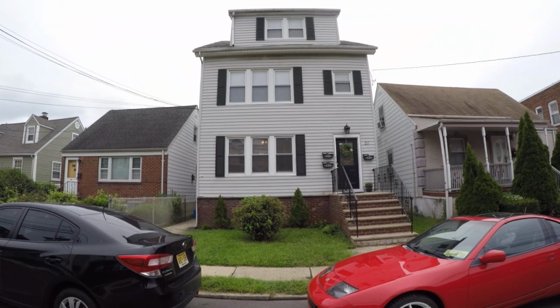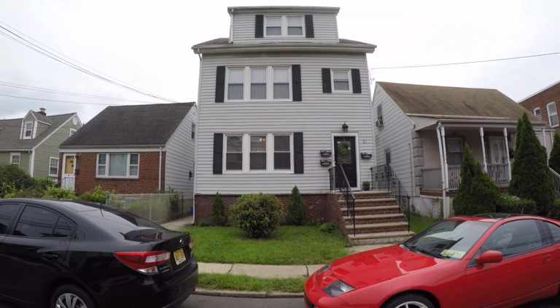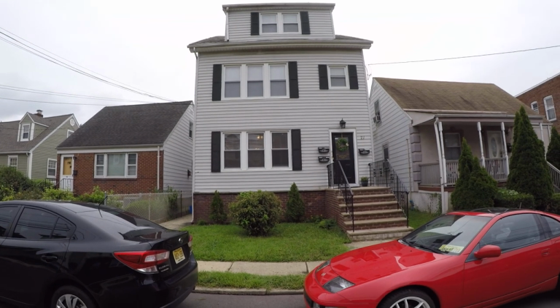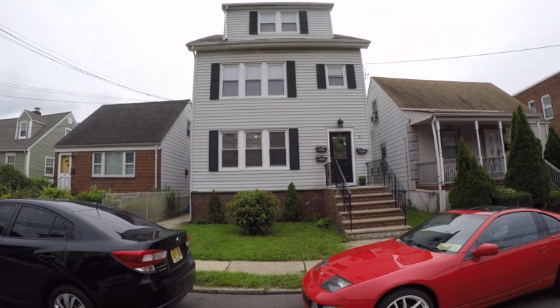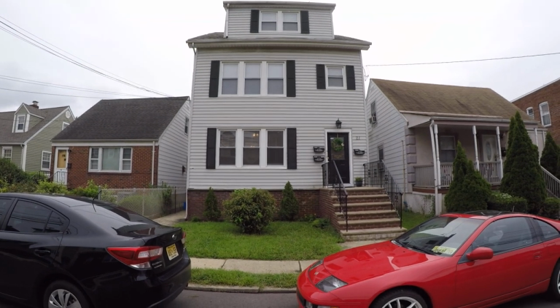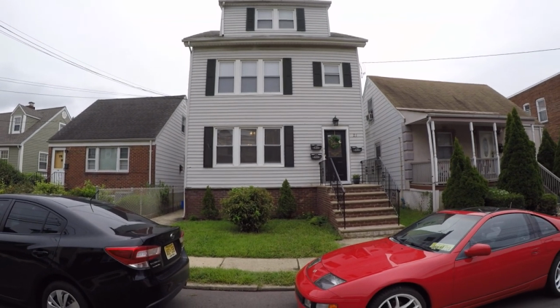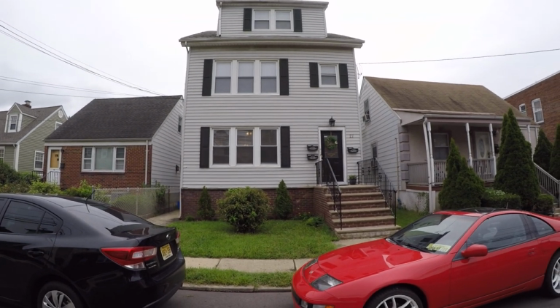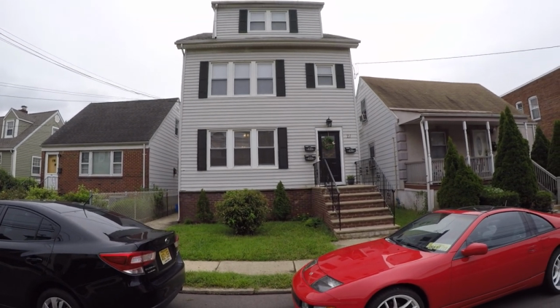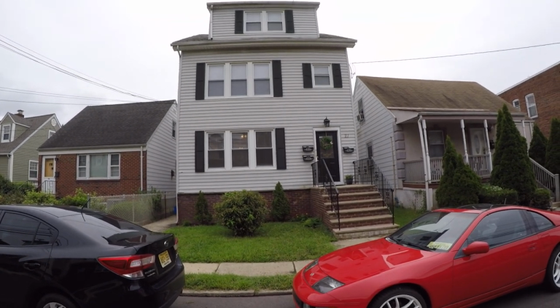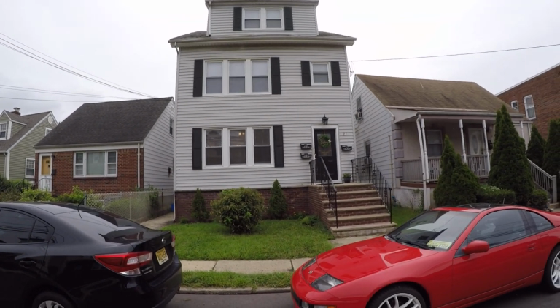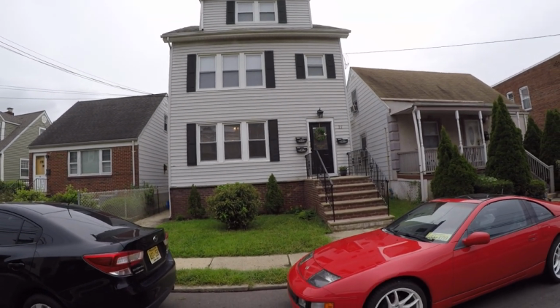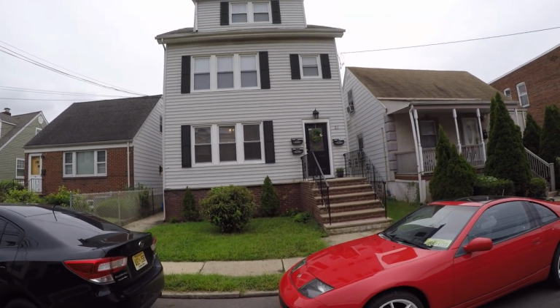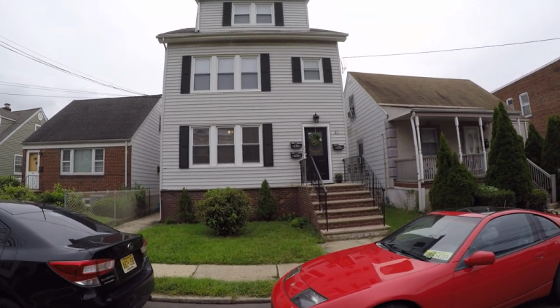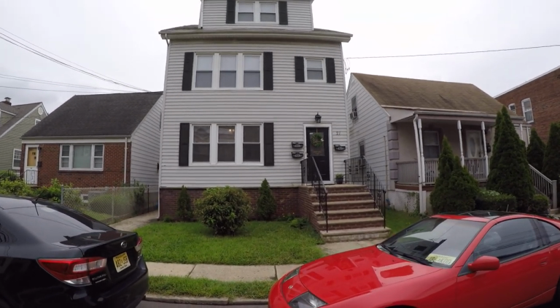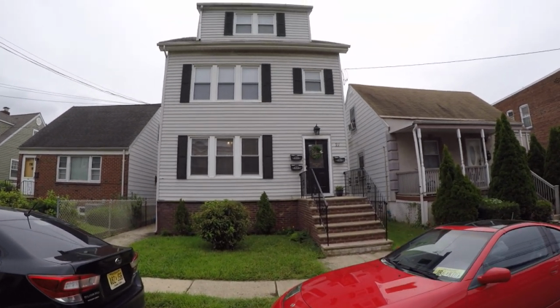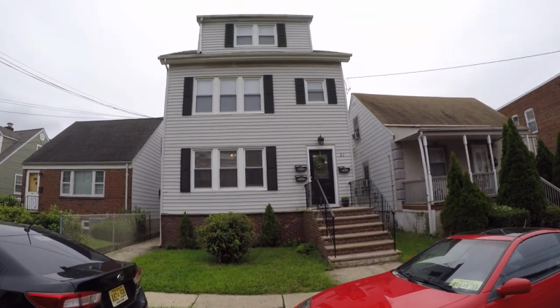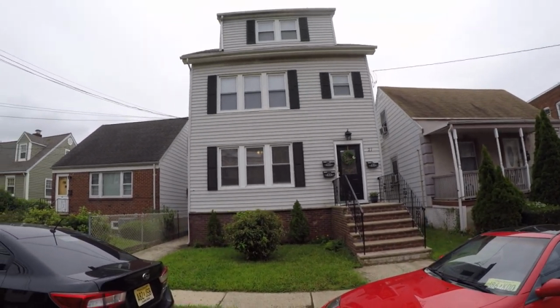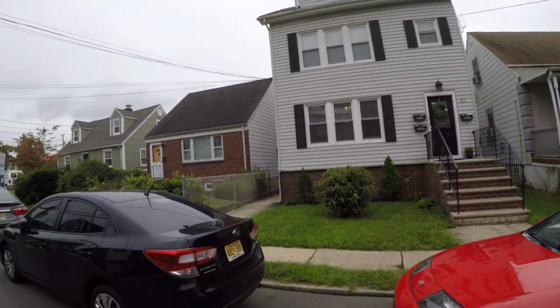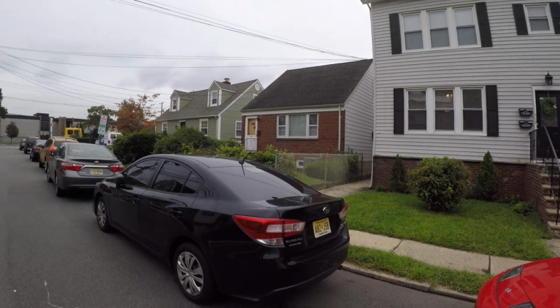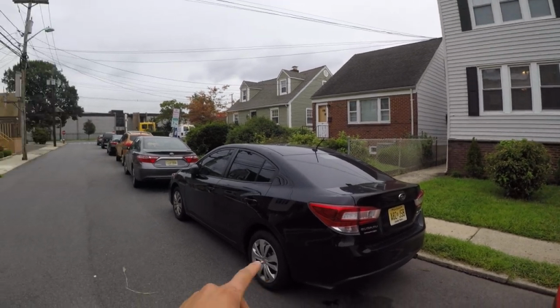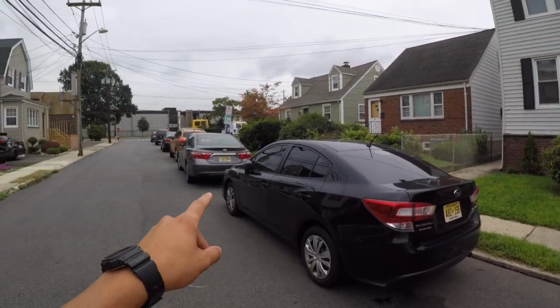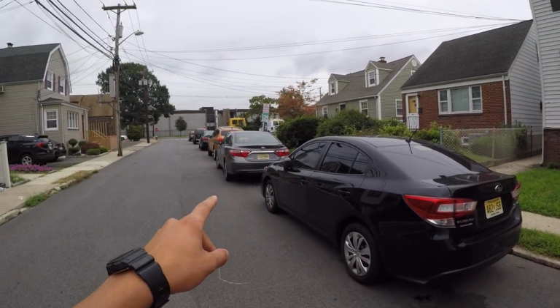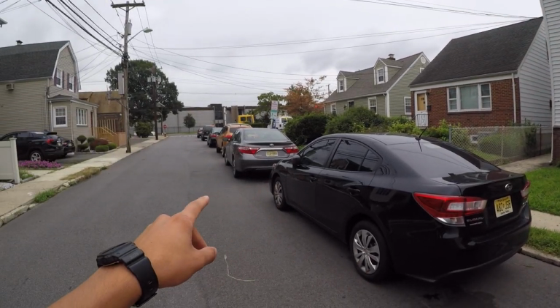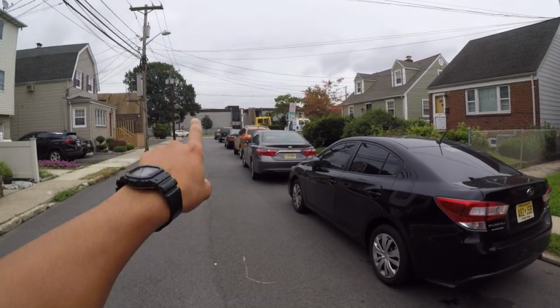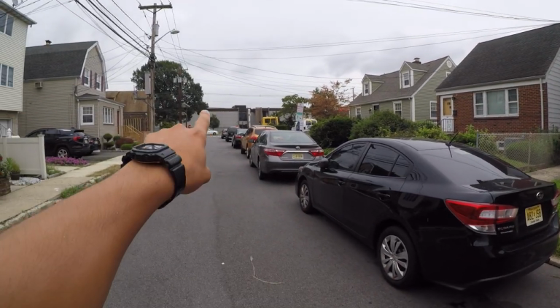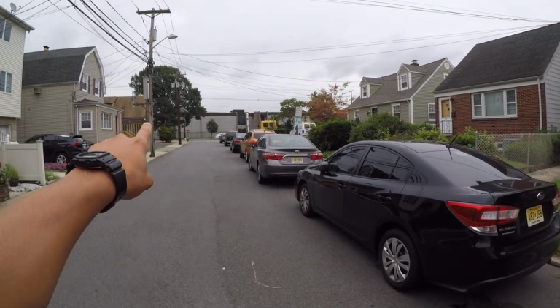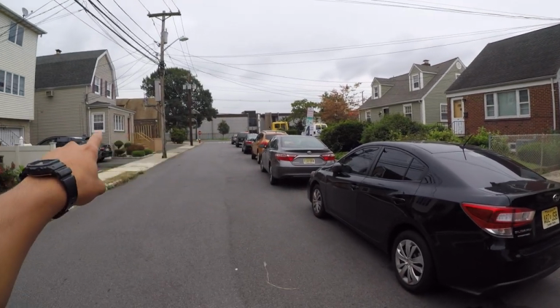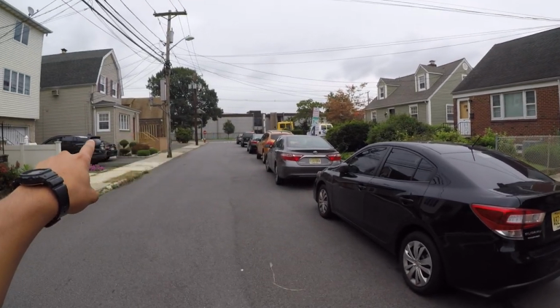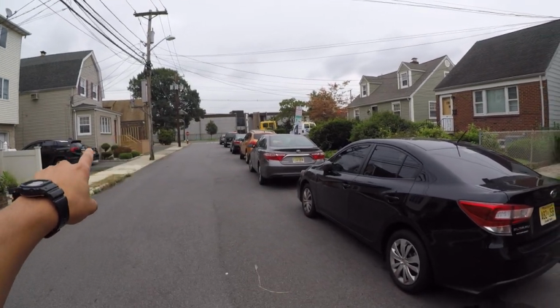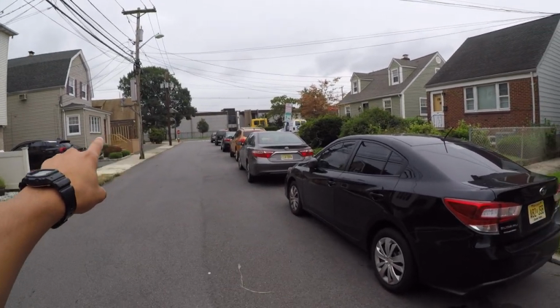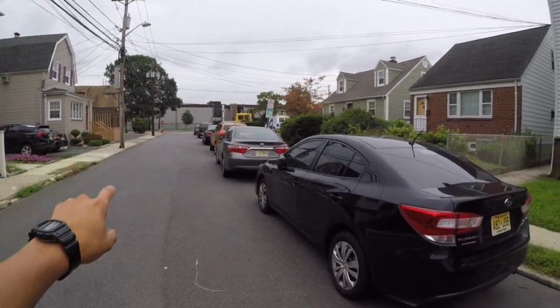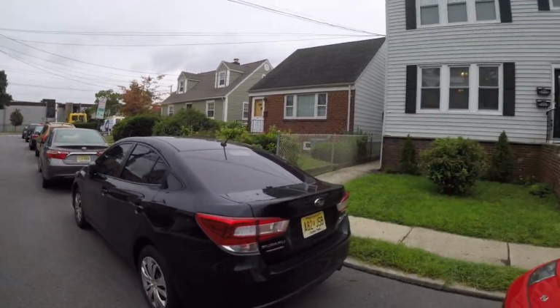This is the apartment at 21 Albert Street in North Arlington. There's street parking, free parking all along that street that's never full.